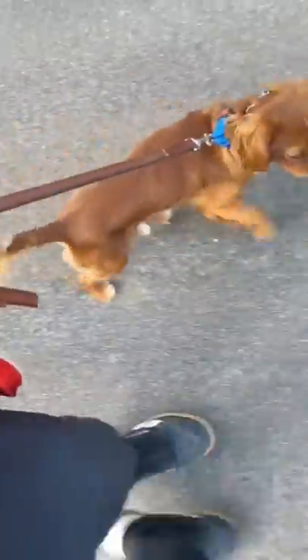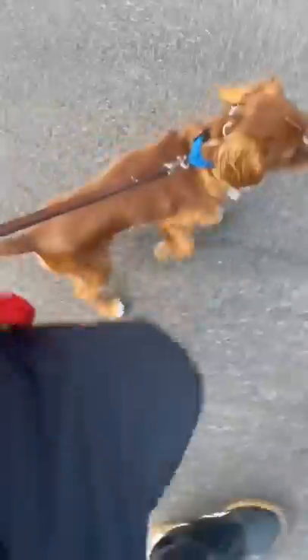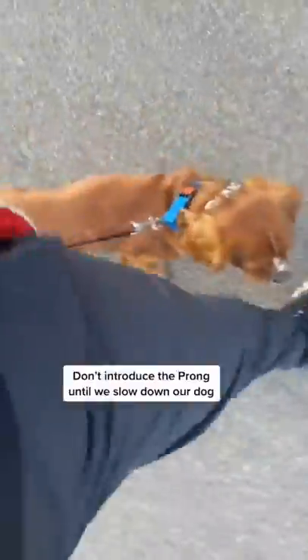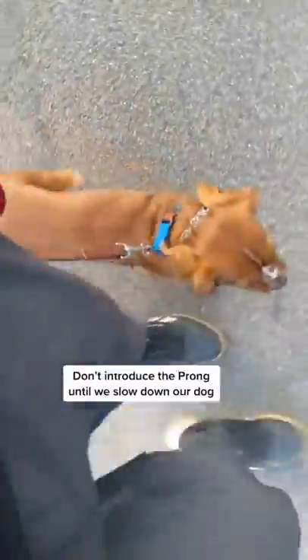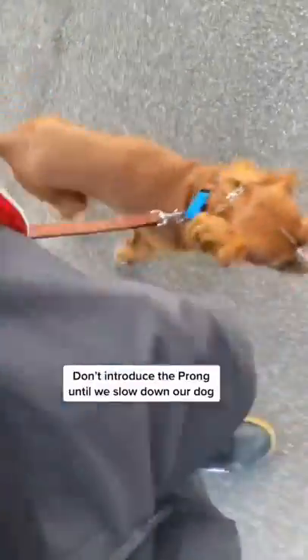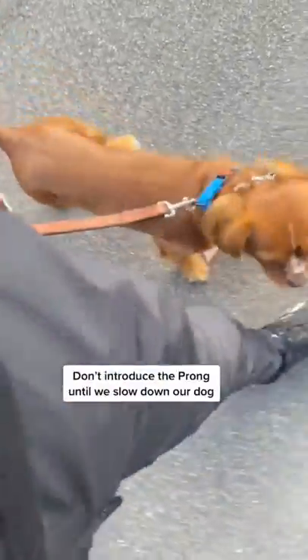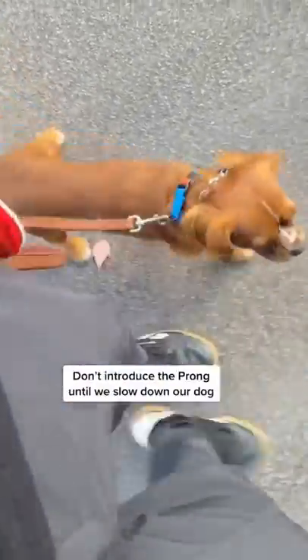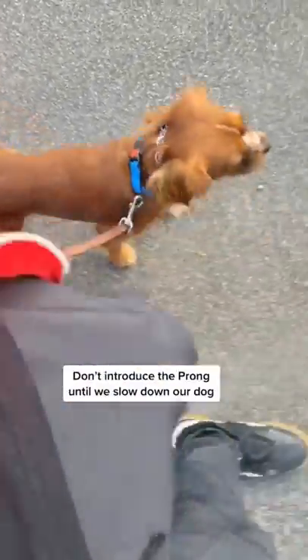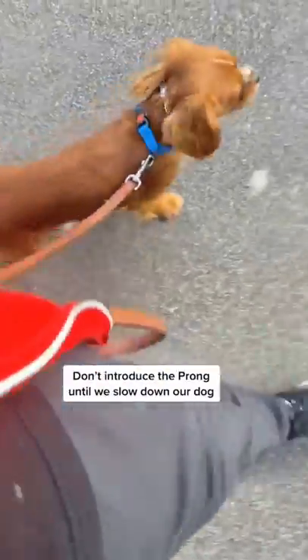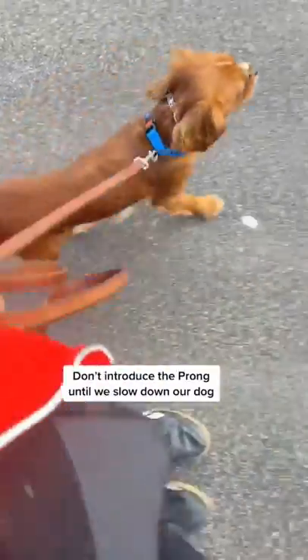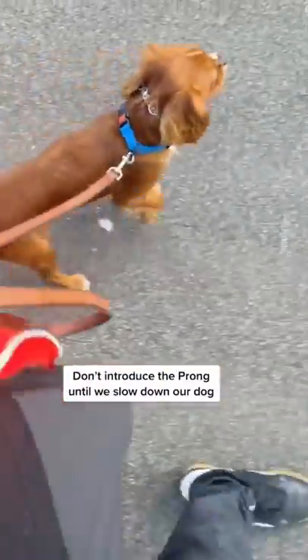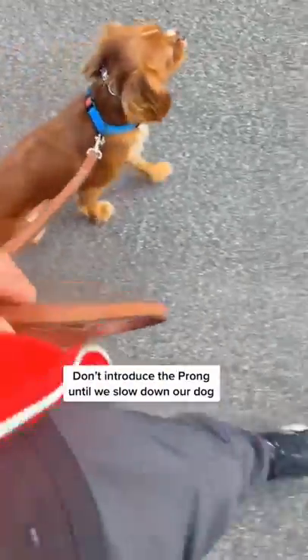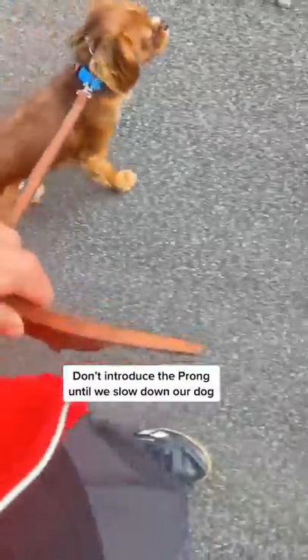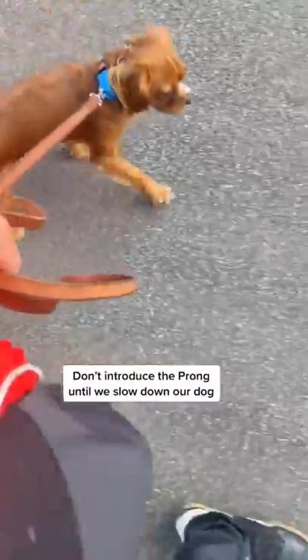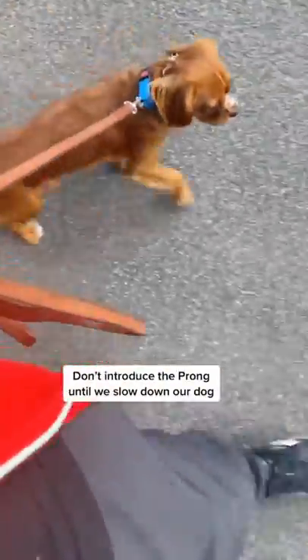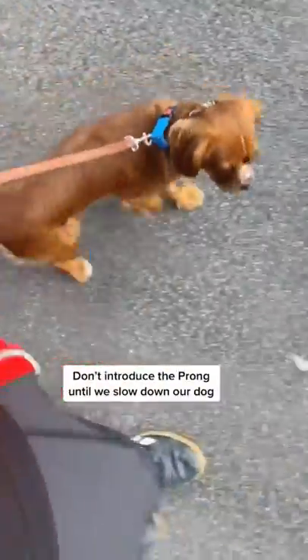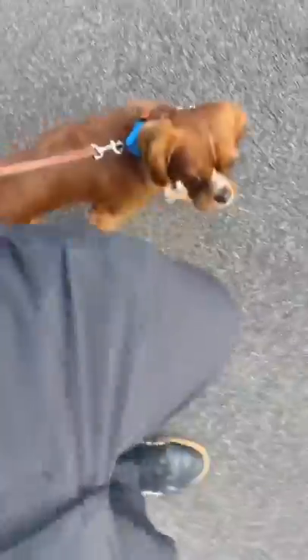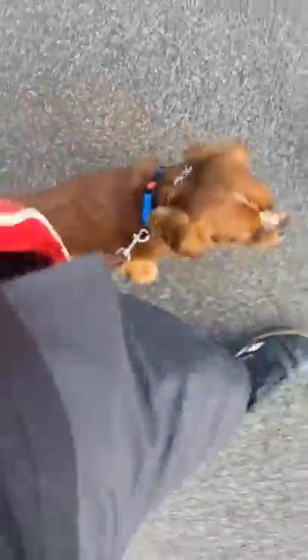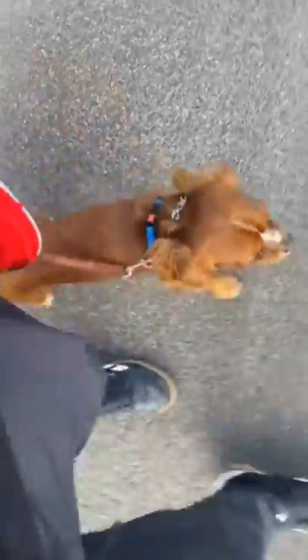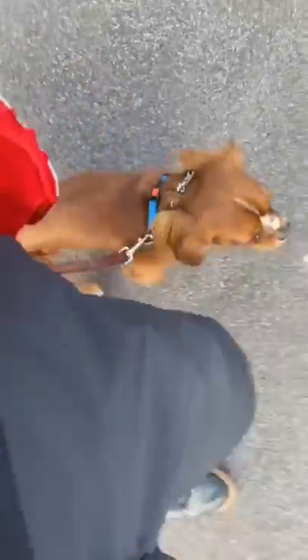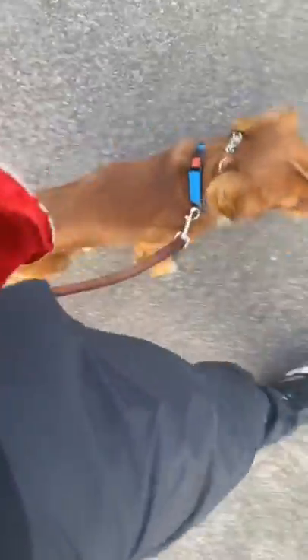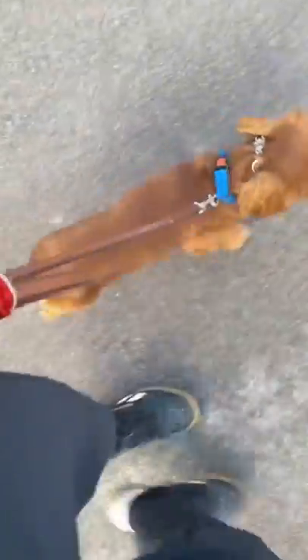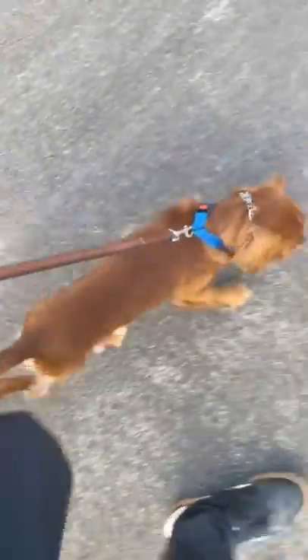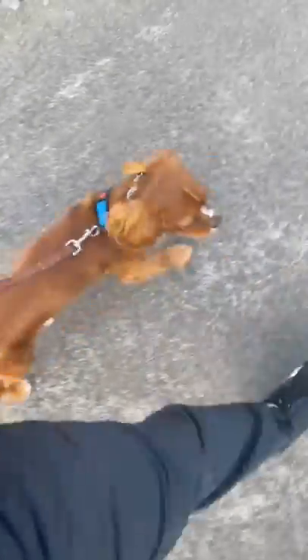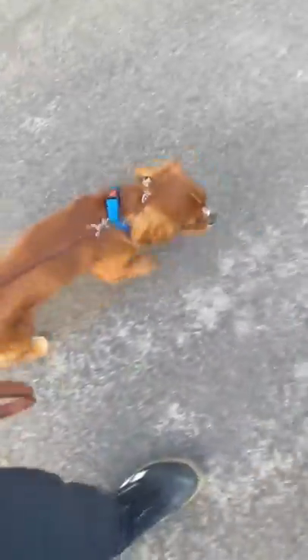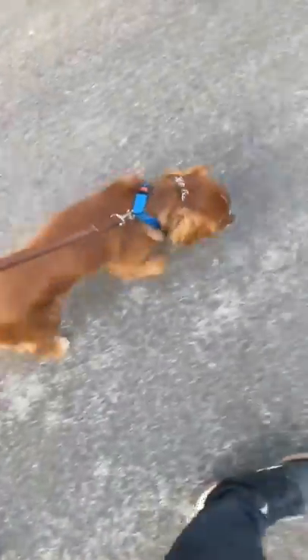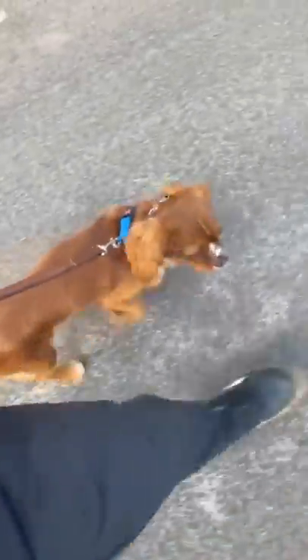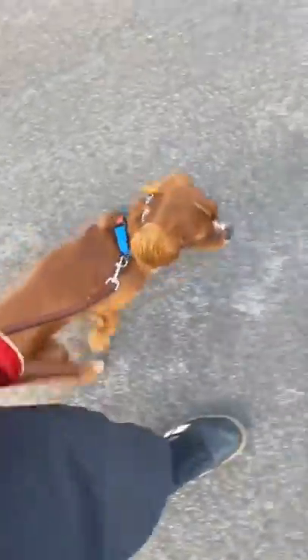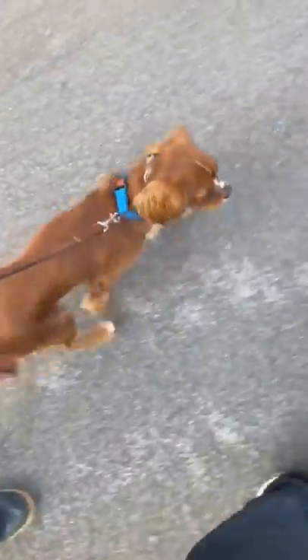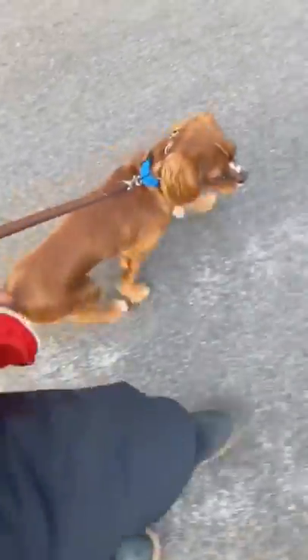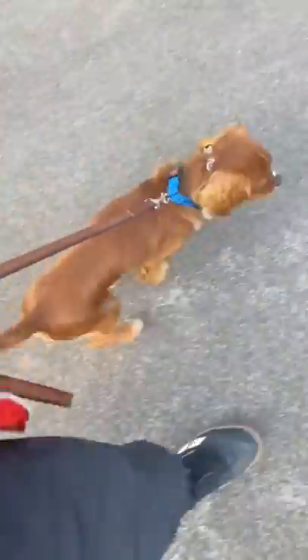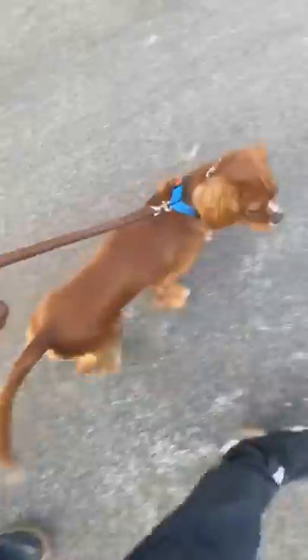My man has a prong collar and a normal collar on, but I'm not going to attach the prong yet. I'll explain that in a second. I'm going to say heel and turn left quickly, cutting off my man's path.